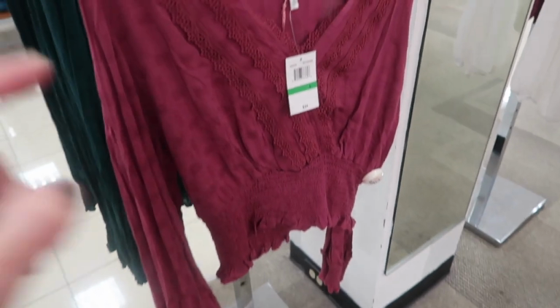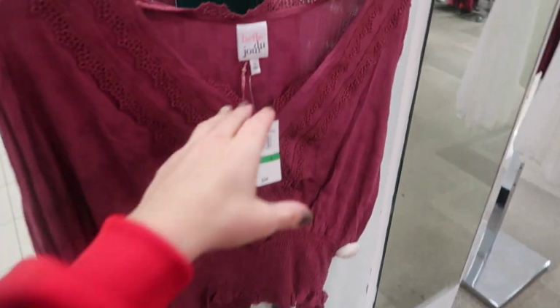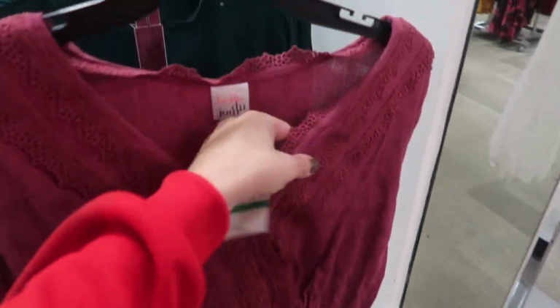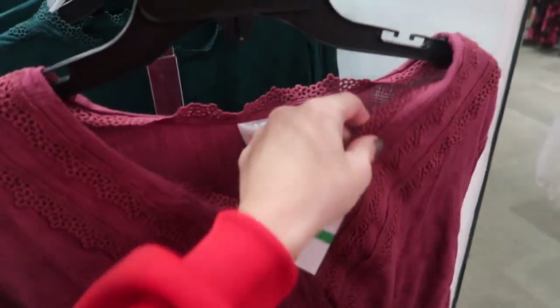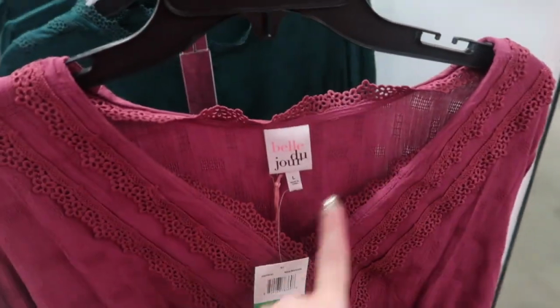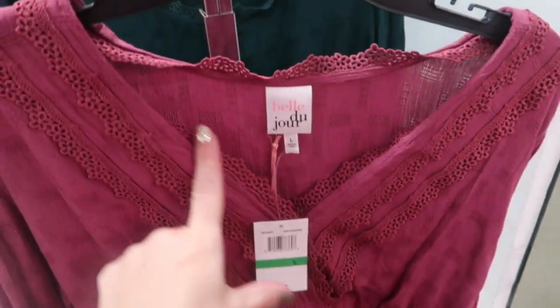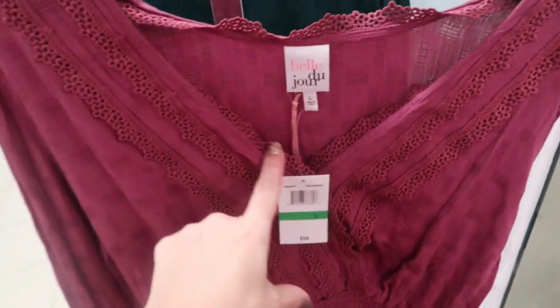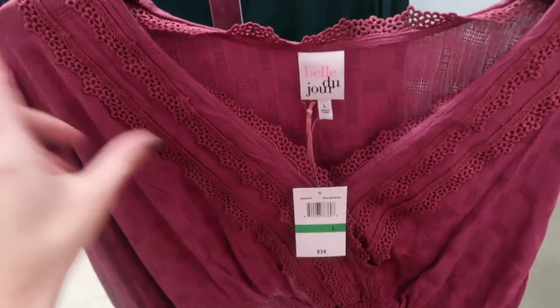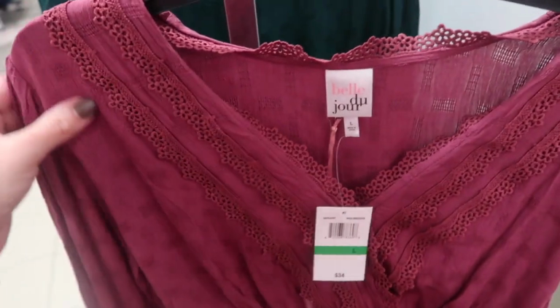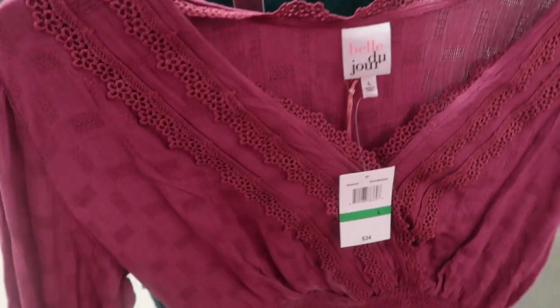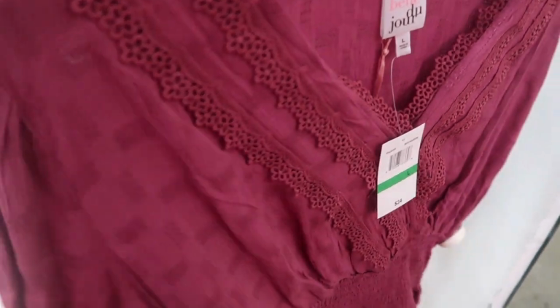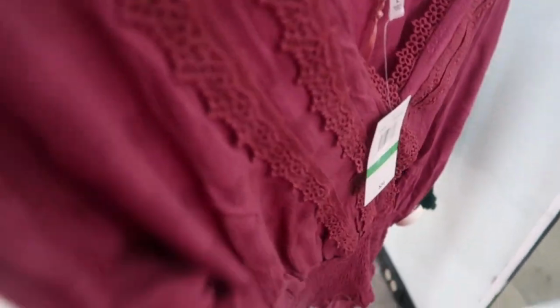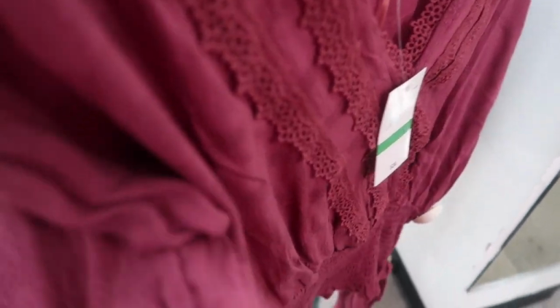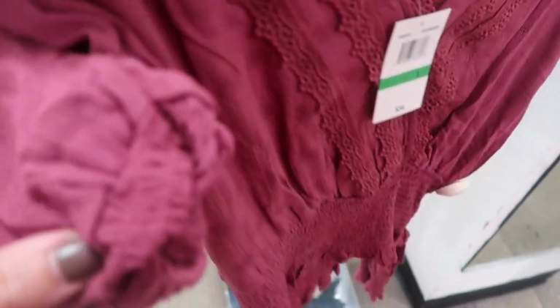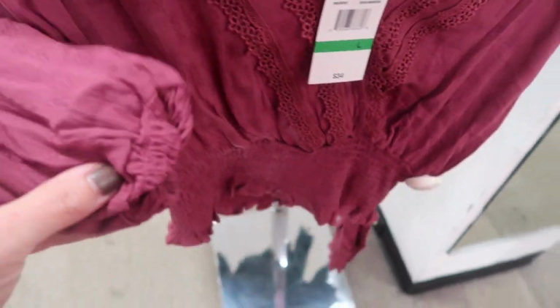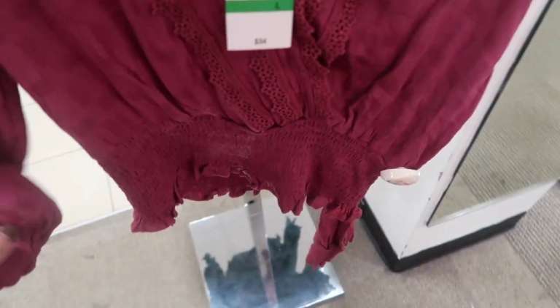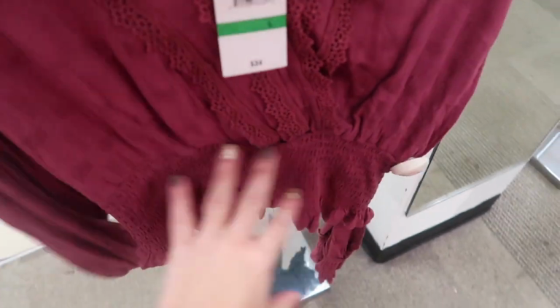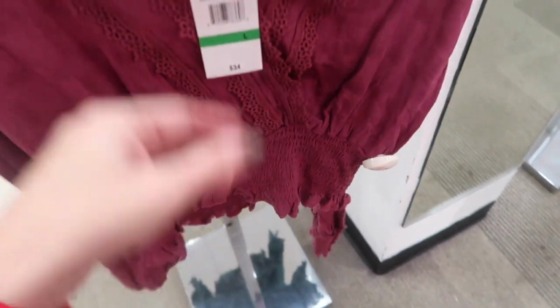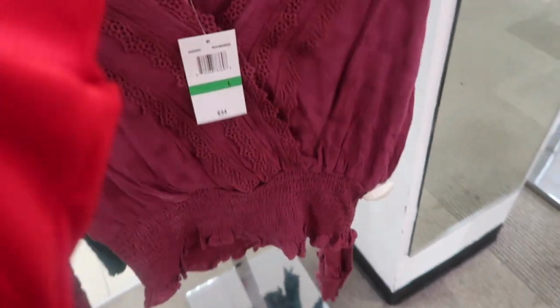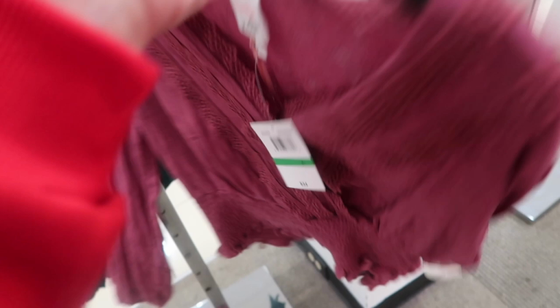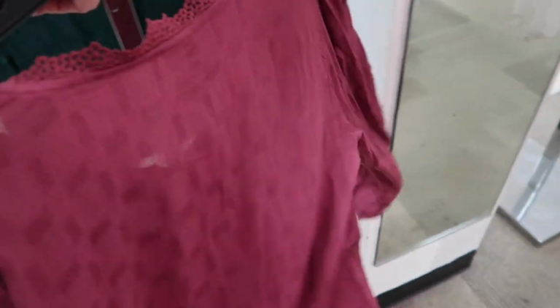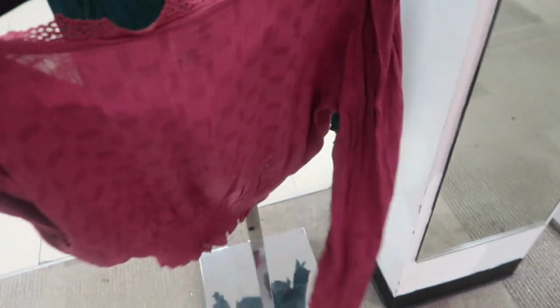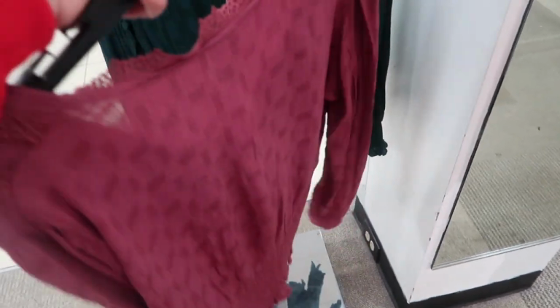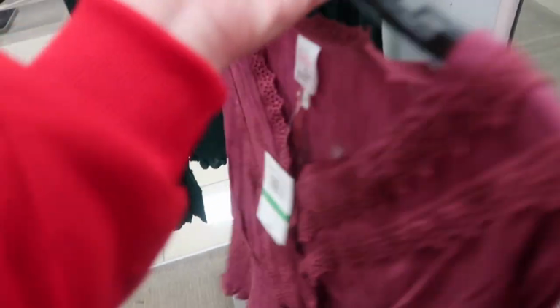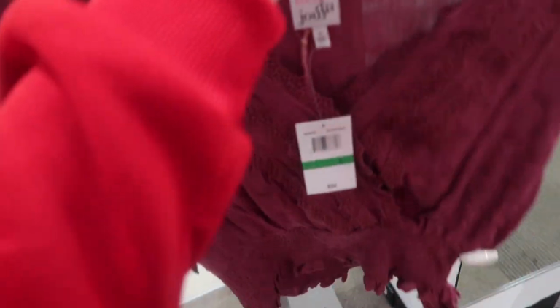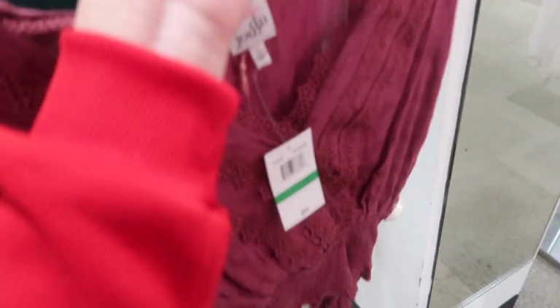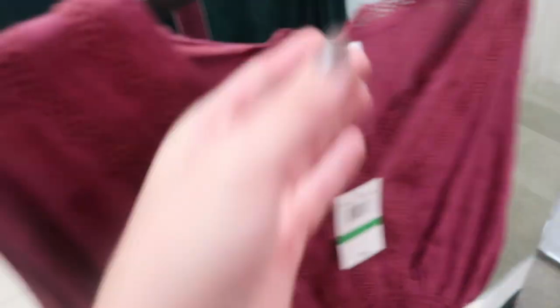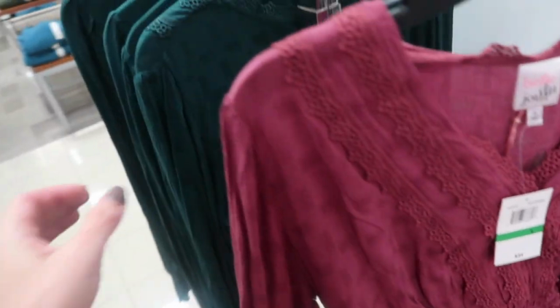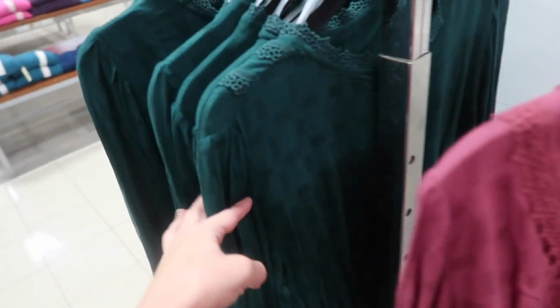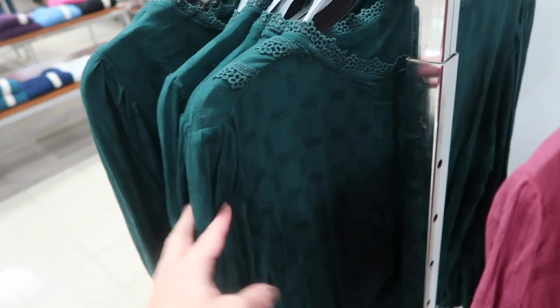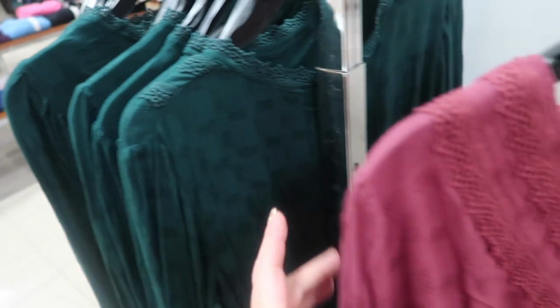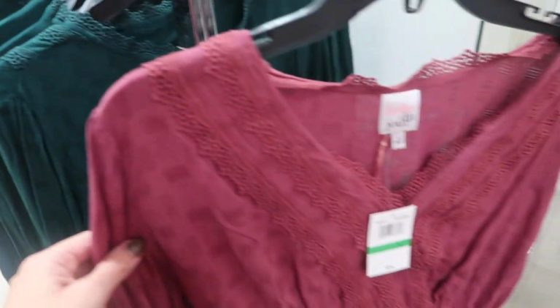Also new from Belle du Jour are these wrap crochet tops. It has that V-neck style with the crochet detail texture, elastic in the wrist, and some smocking at the bottom. Comes in burgundy and also in teal. These are normally $34 and they're also going to be $12.99.